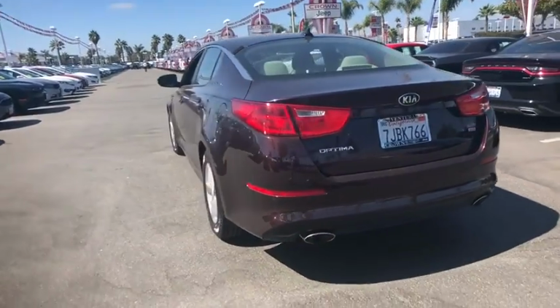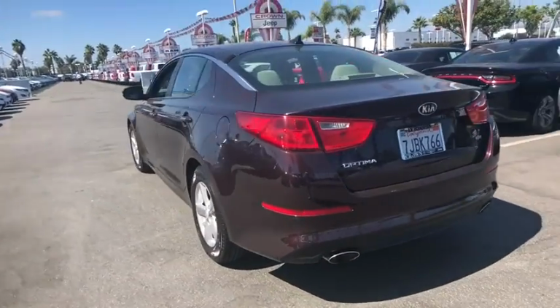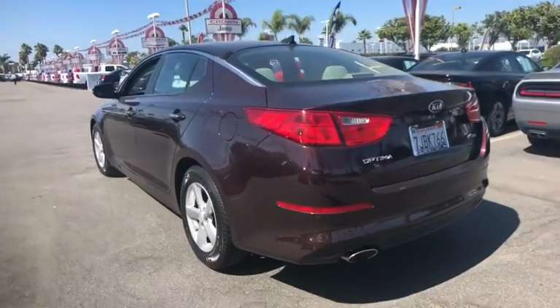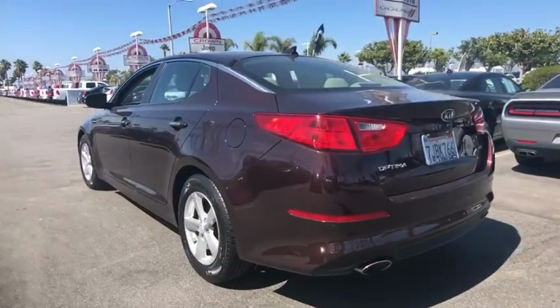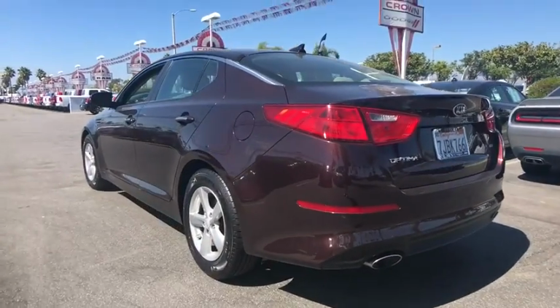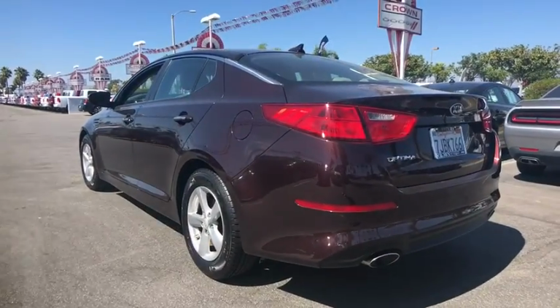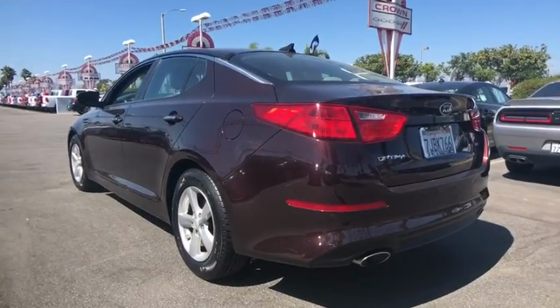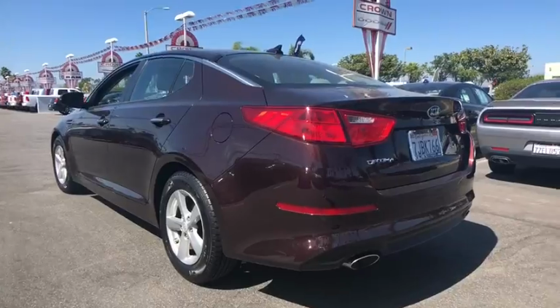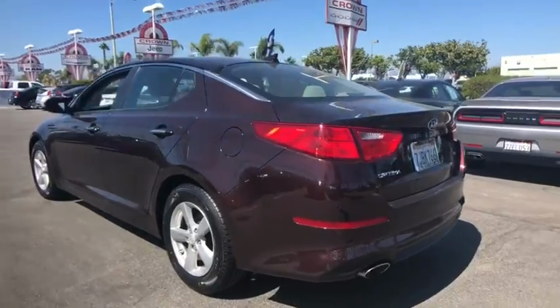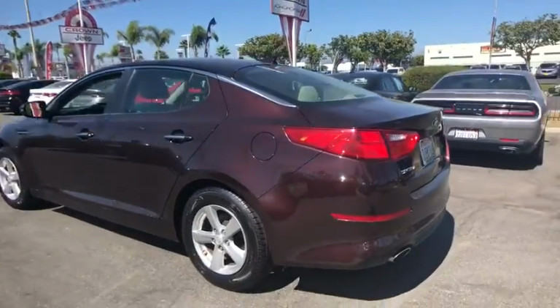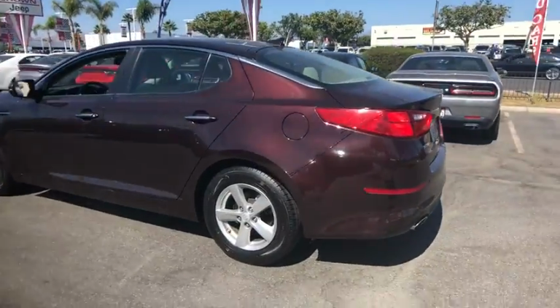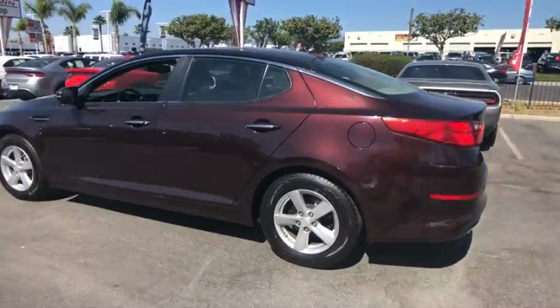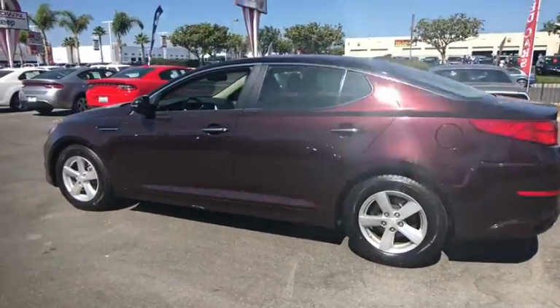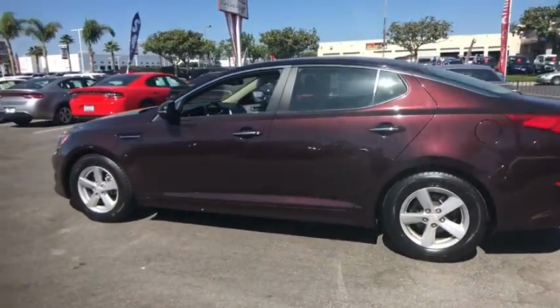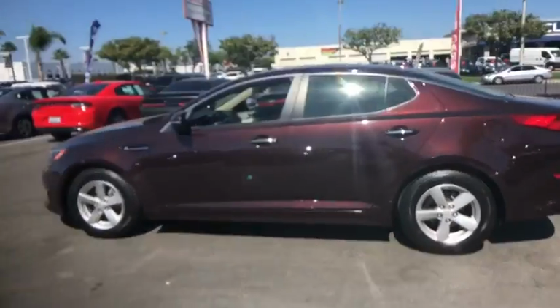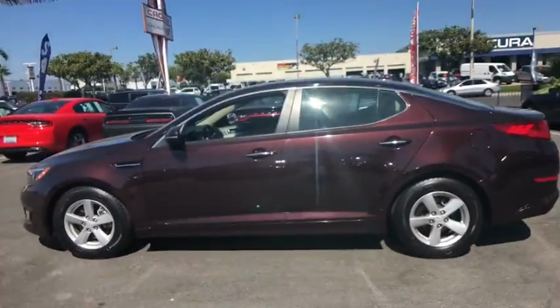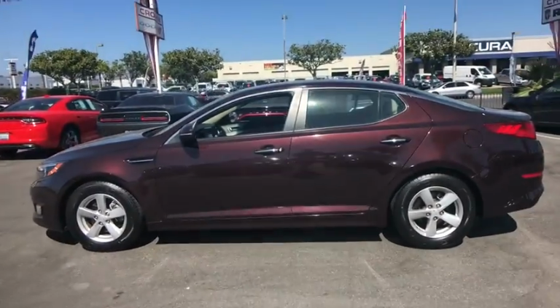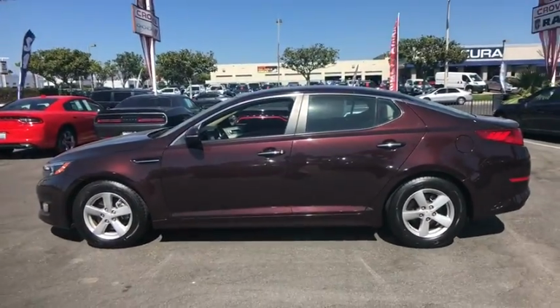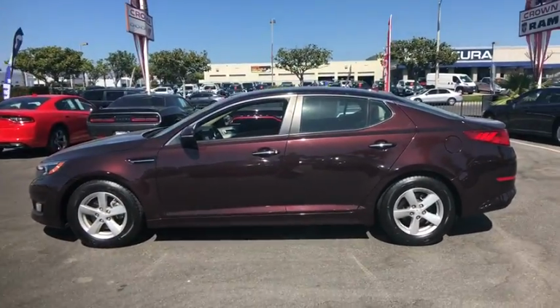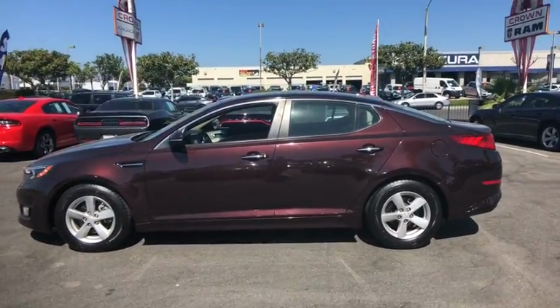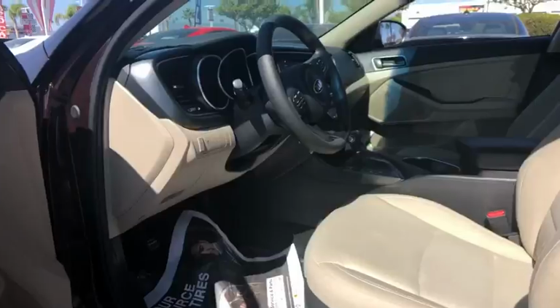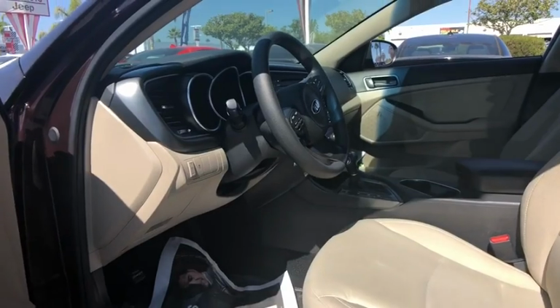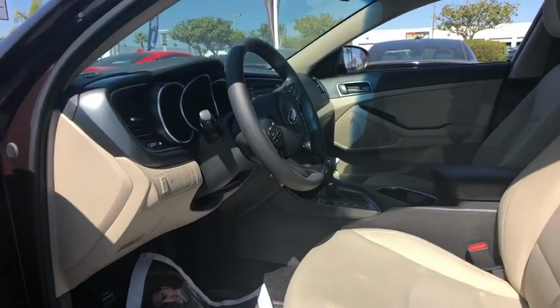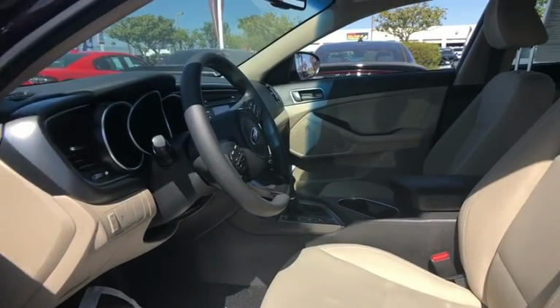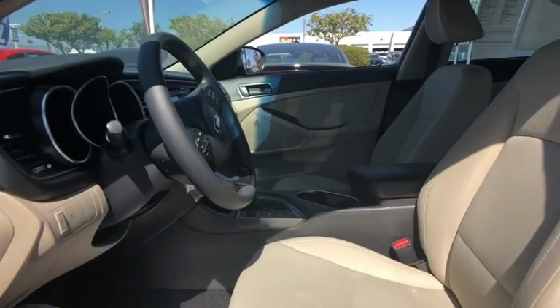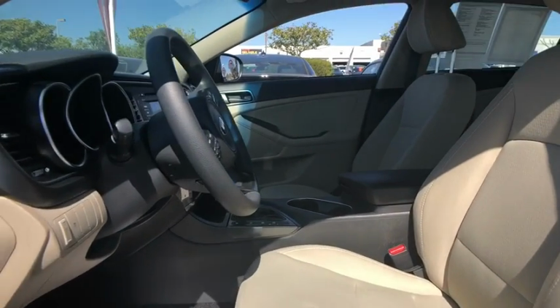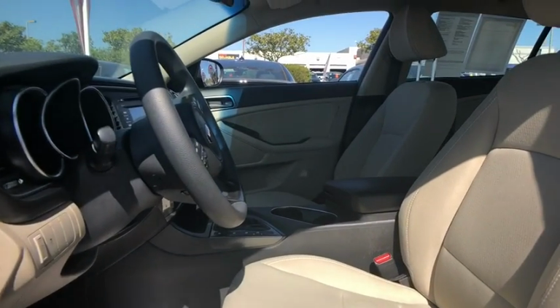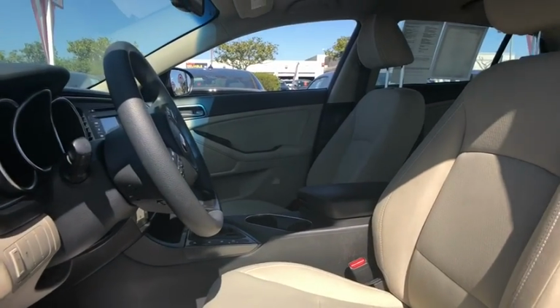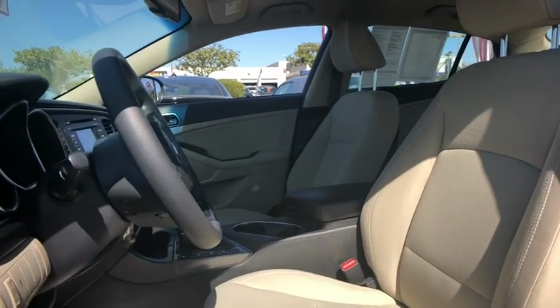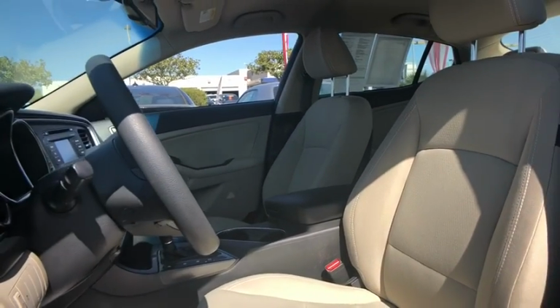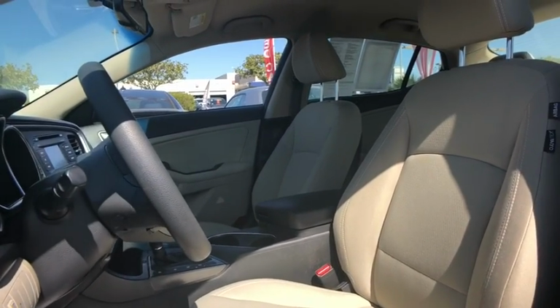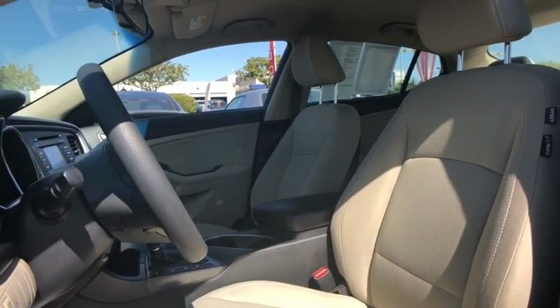Here are some of this vehicle's great options: keyless entry, anti-lock braking system, traction control, stability control, steering wheel audio controls, Bluetooth, adjustable steering wheel, and power steering.